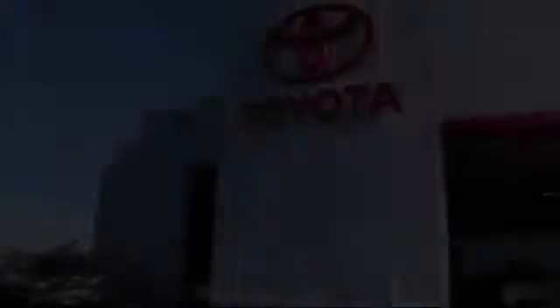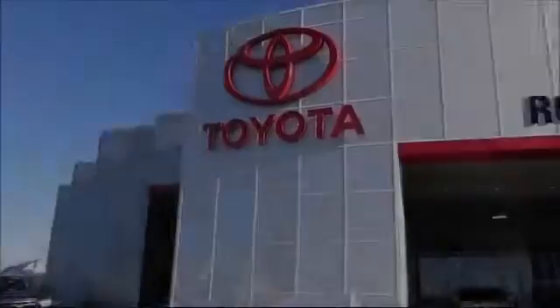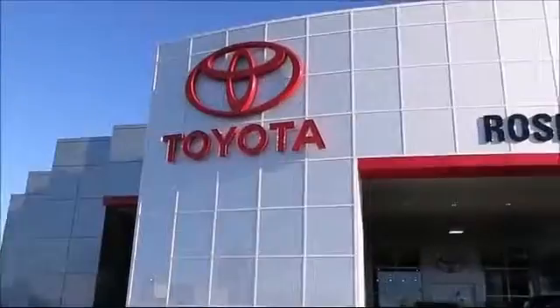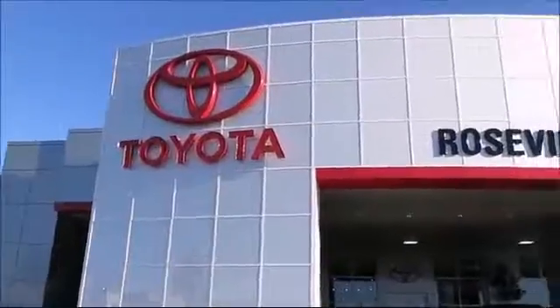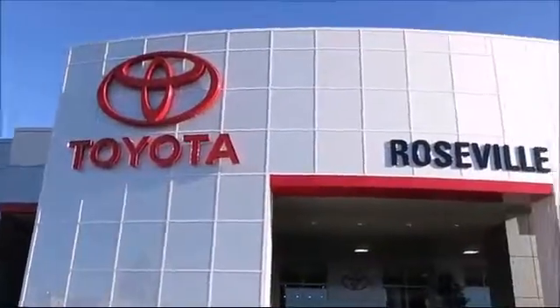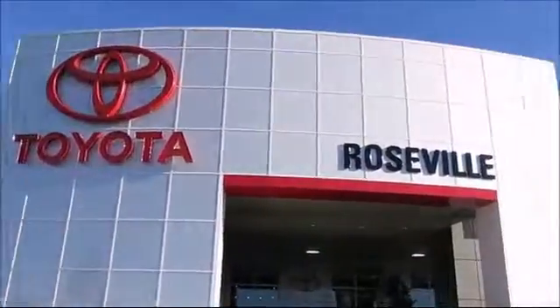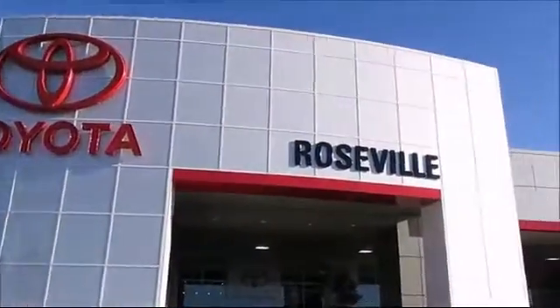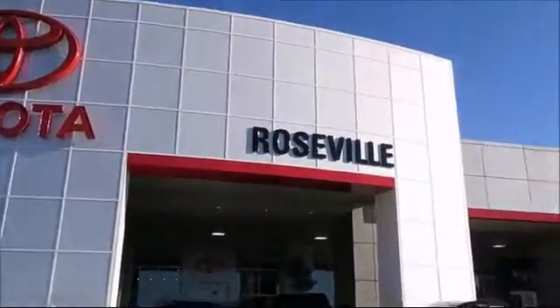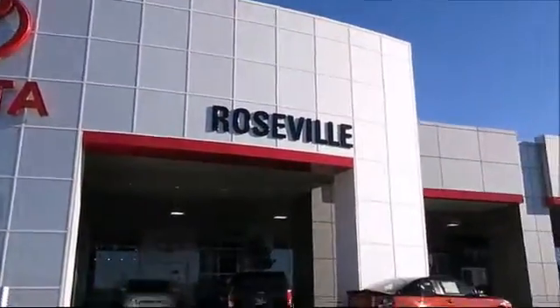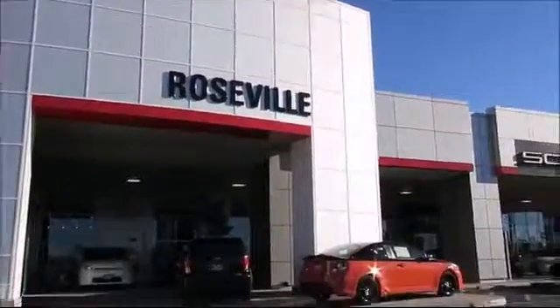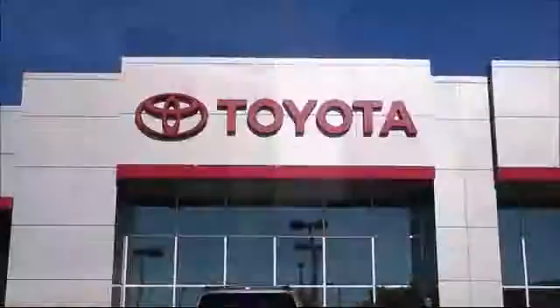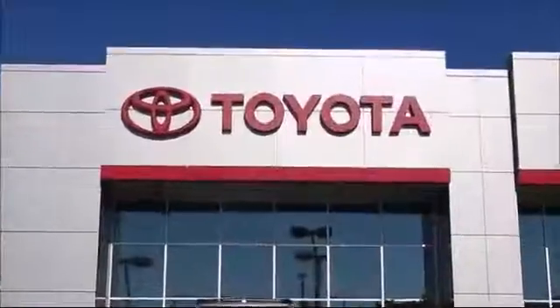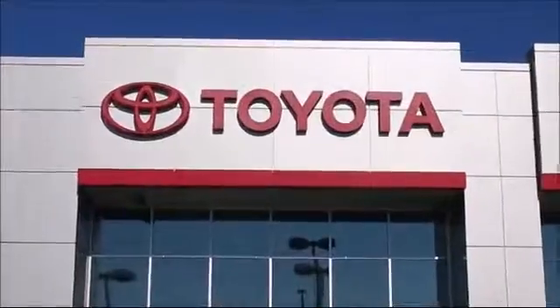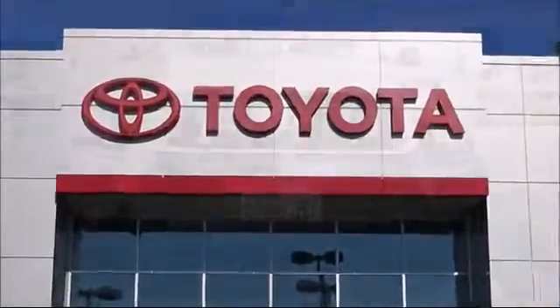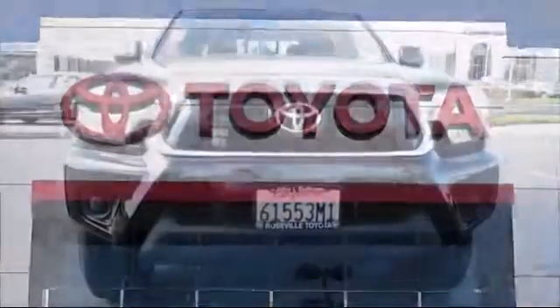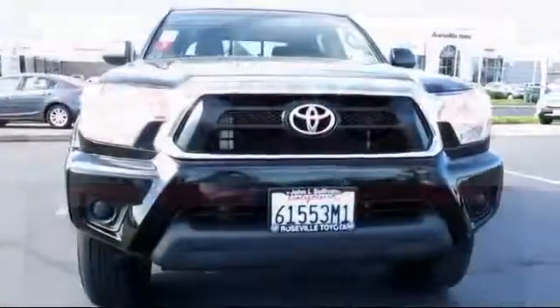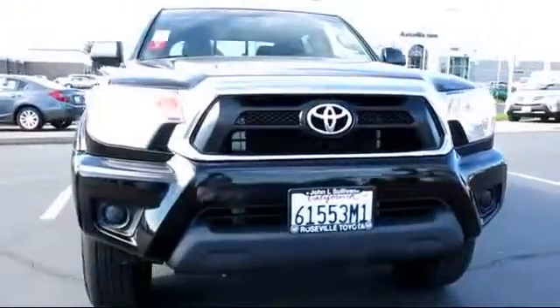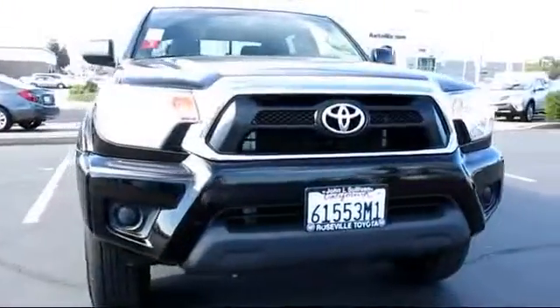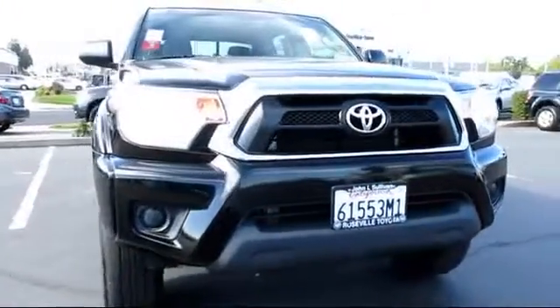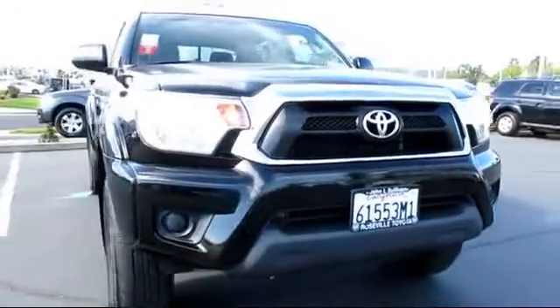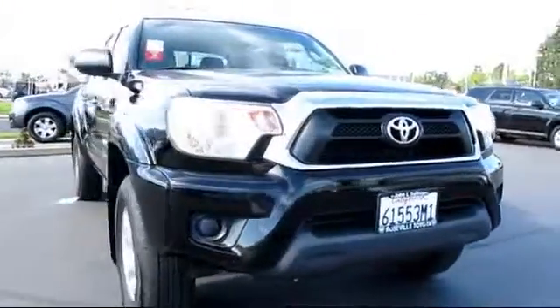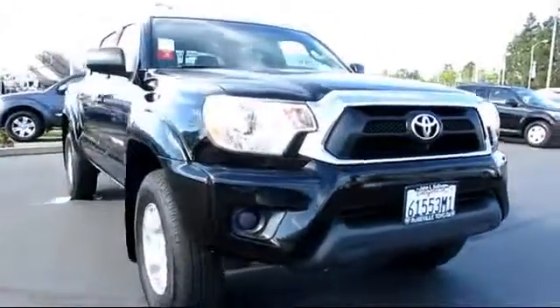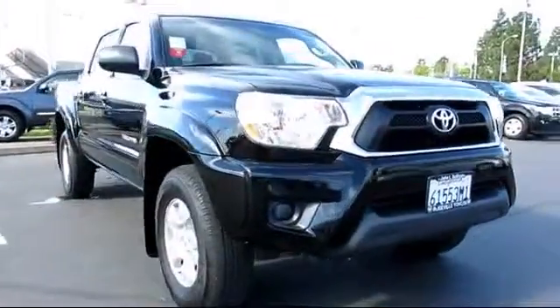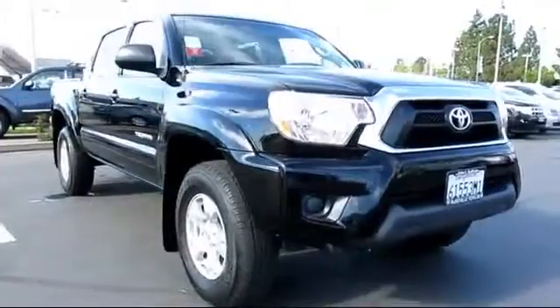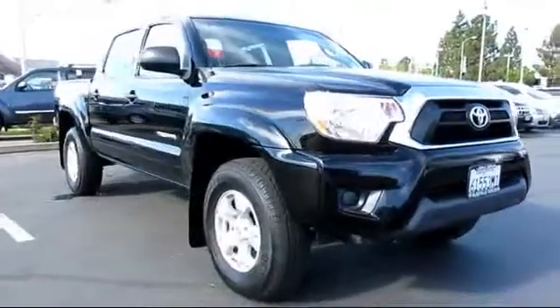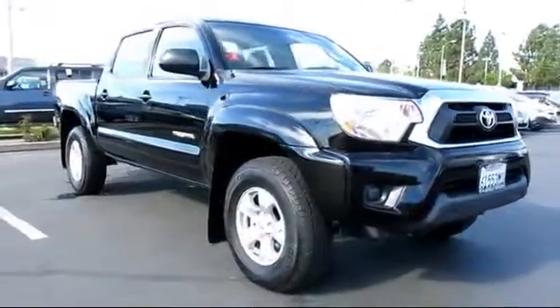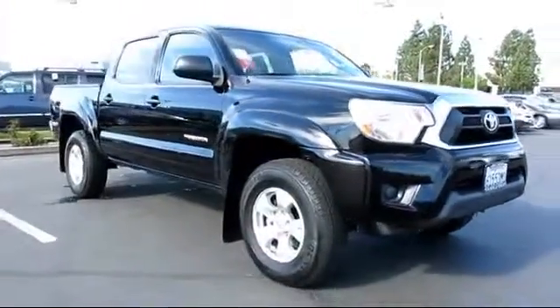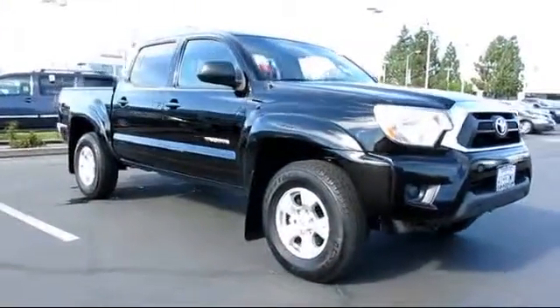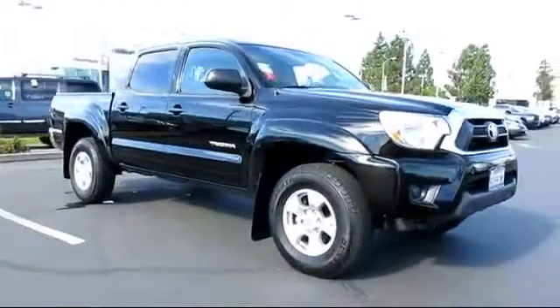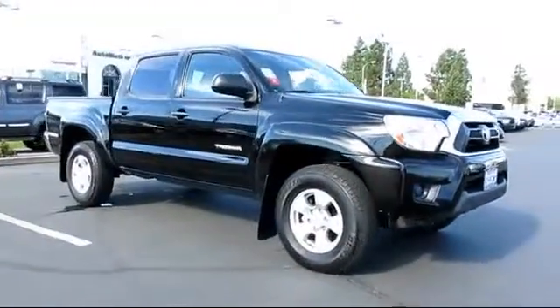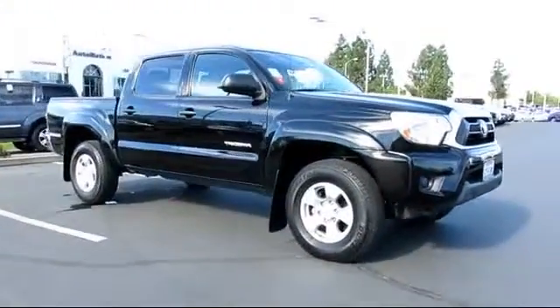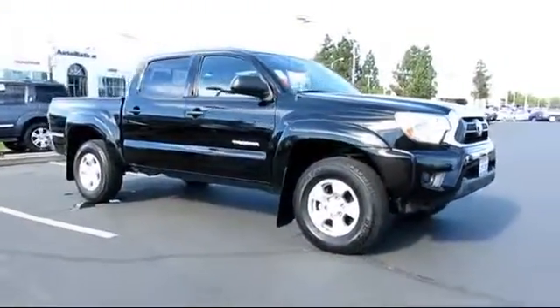Since 1992, Roseville Toyota has been one of Northern California's premier Toyota dealerships. Here's another example of a great Toyota certified vehicle from our huge selection of quality pre-owned cars, trucks, and SUVs.